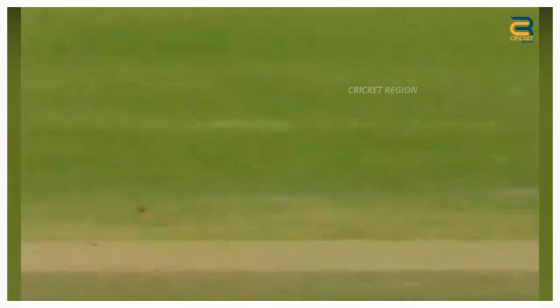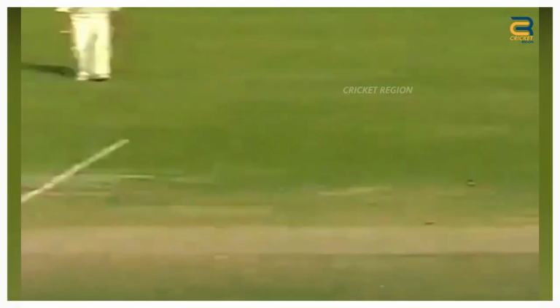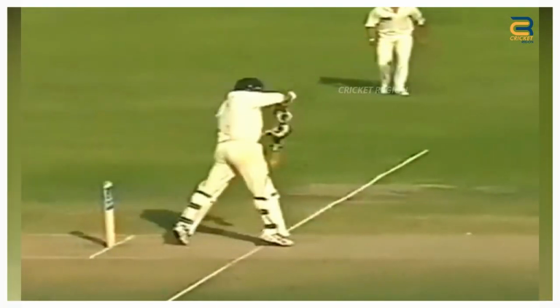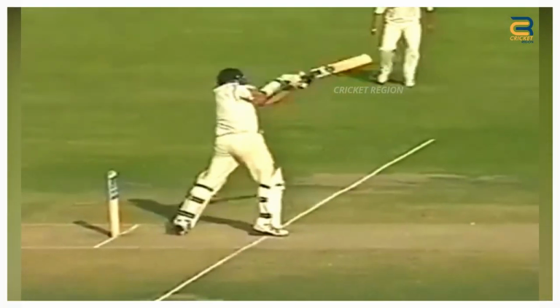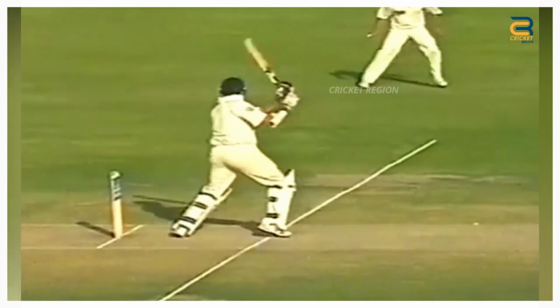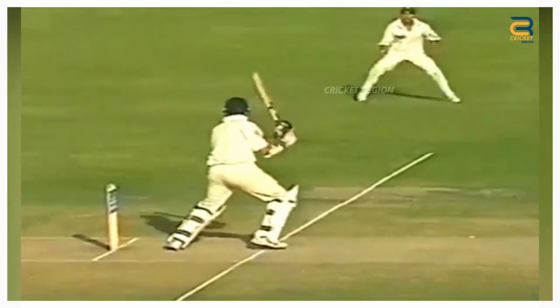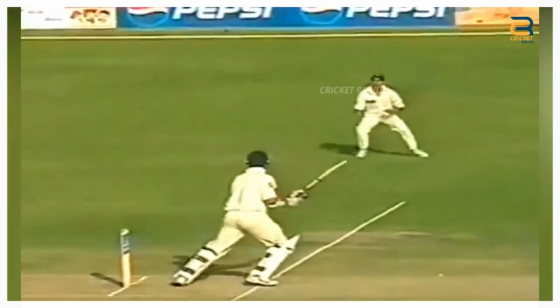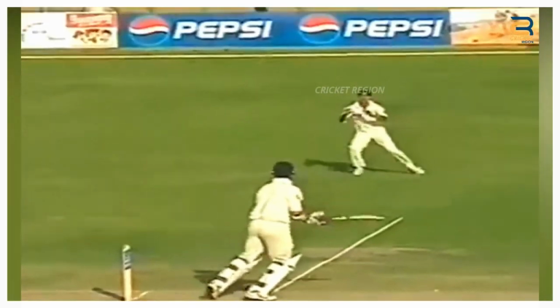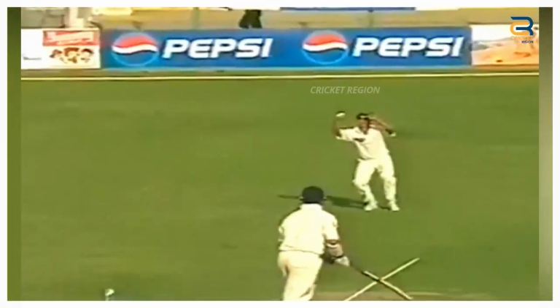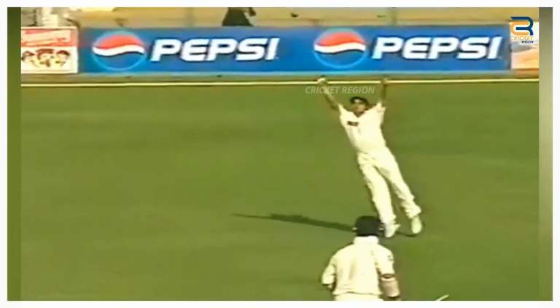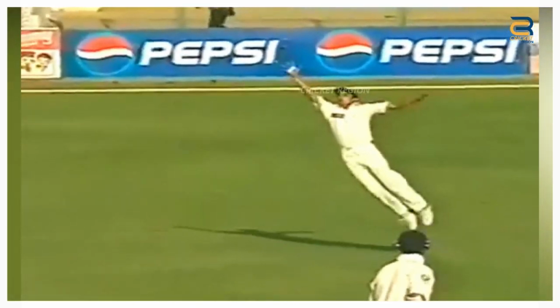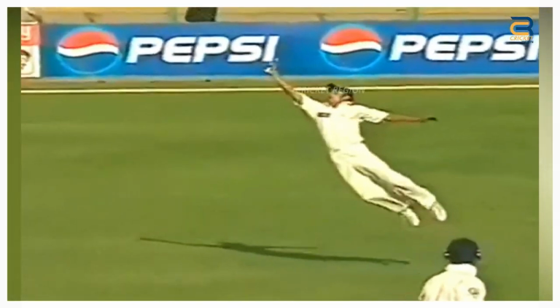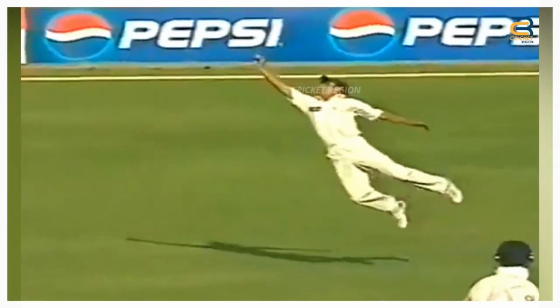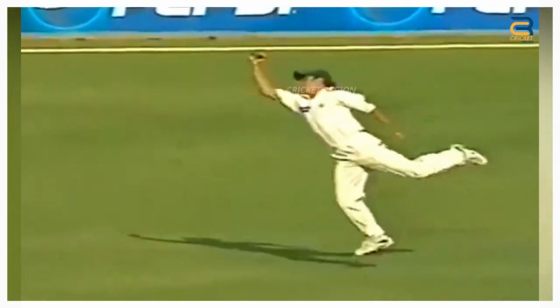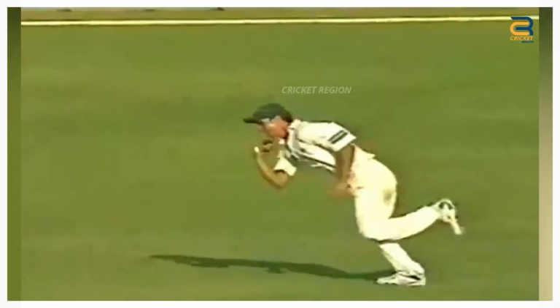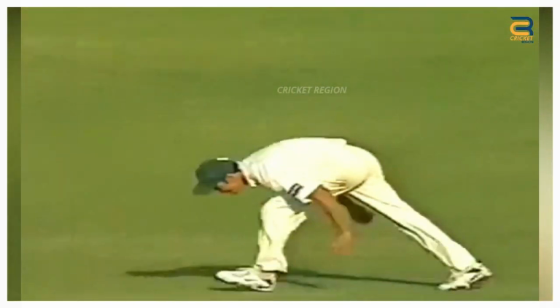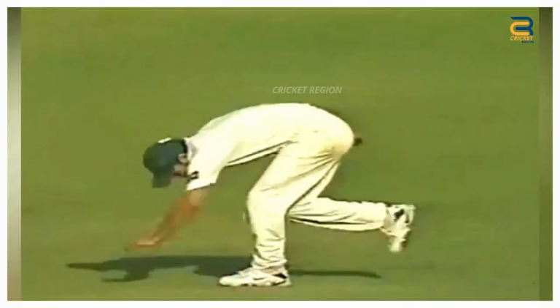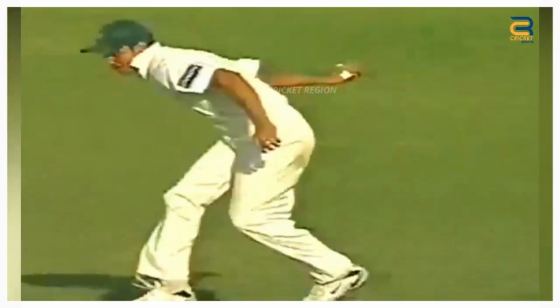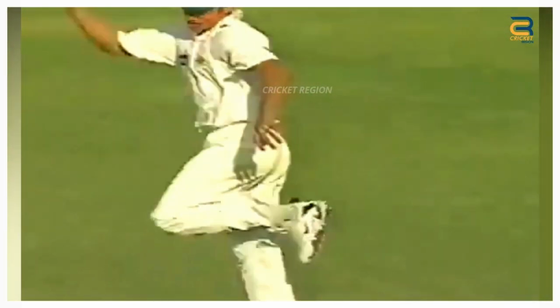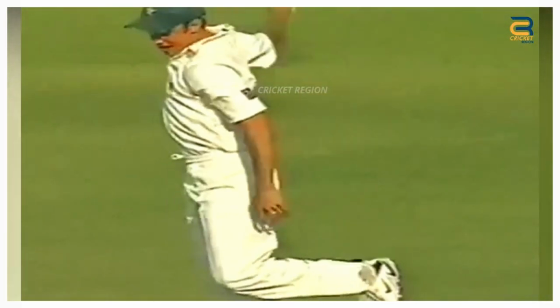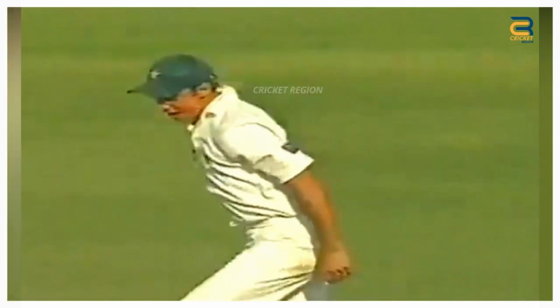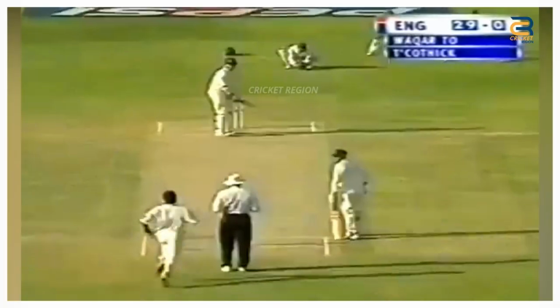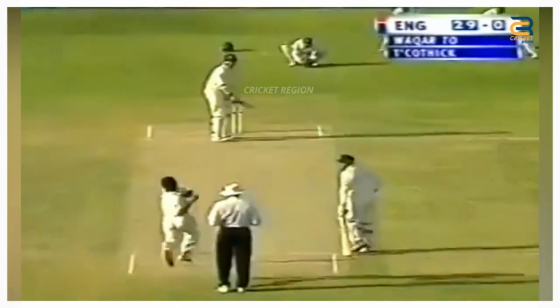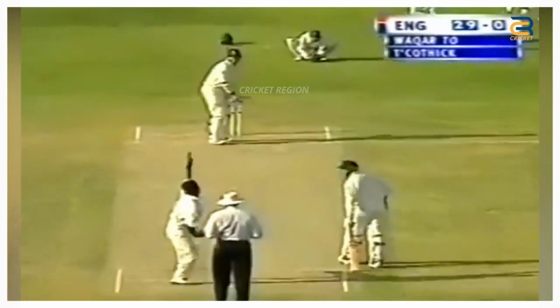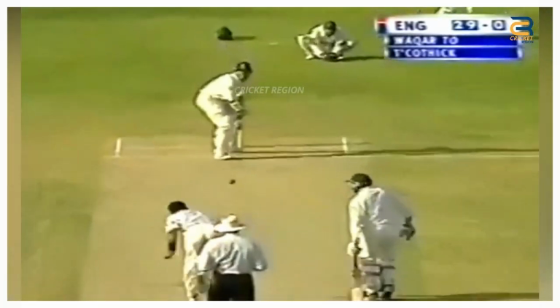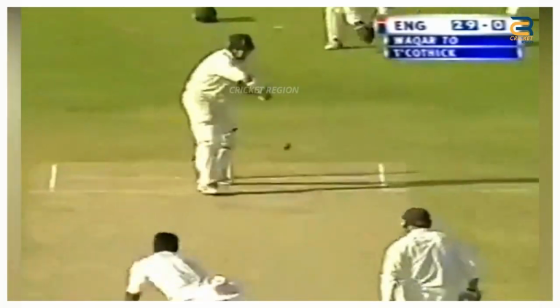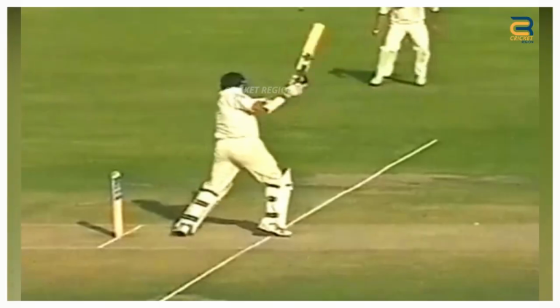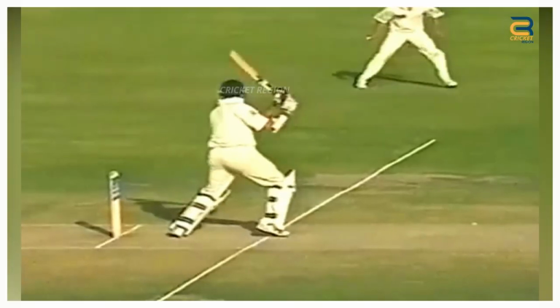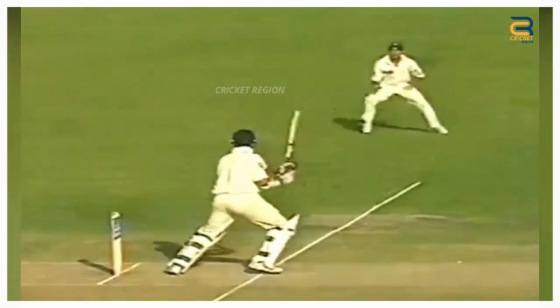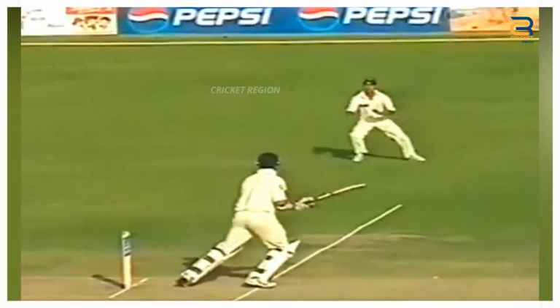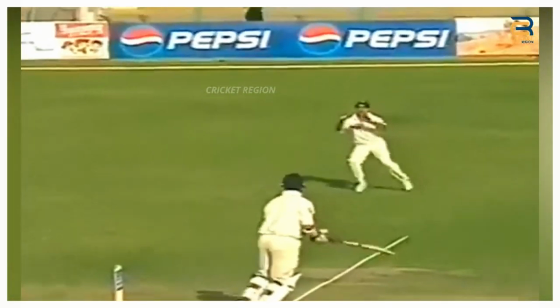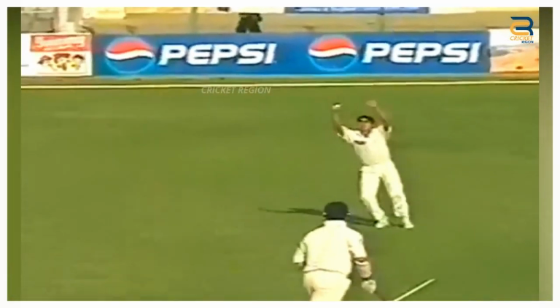Trescothick tried to play a cut shot off a delivery from Waqar Younis. Imran Nazir, who was fielding at the point region, dived to his right side to take an outstanding one-handed catch.